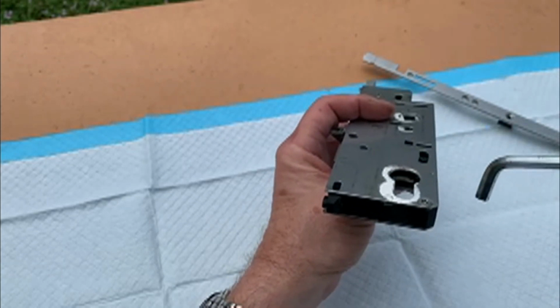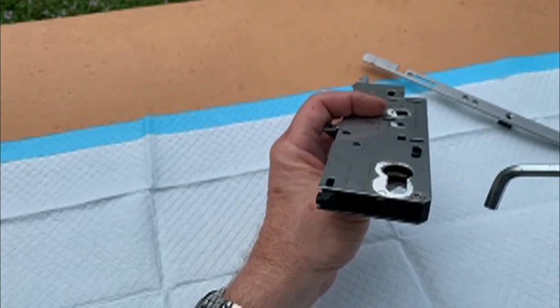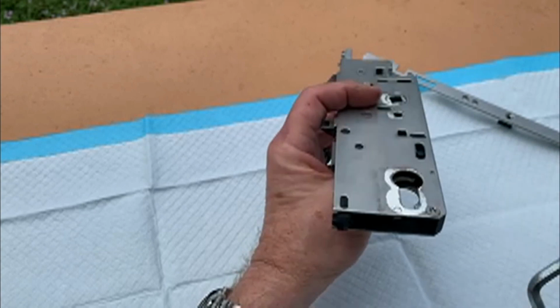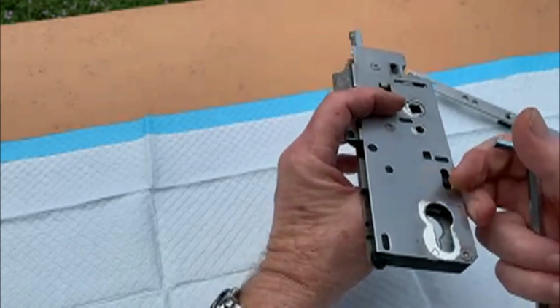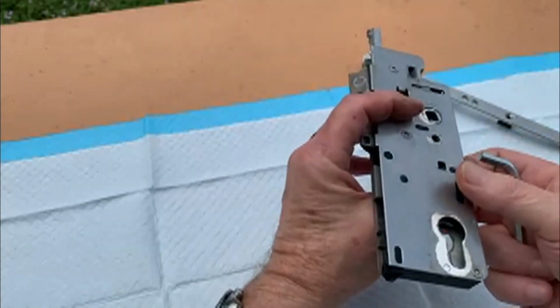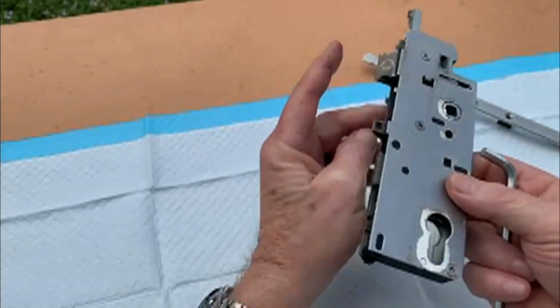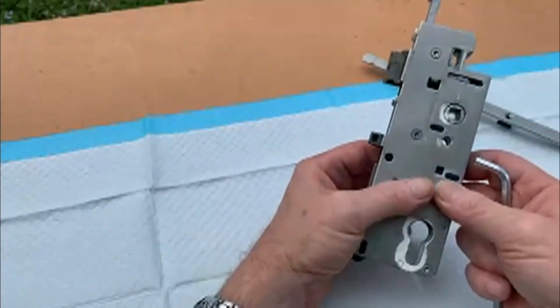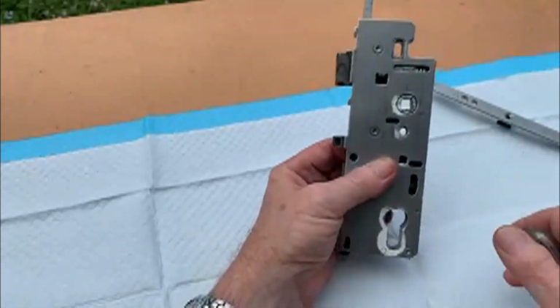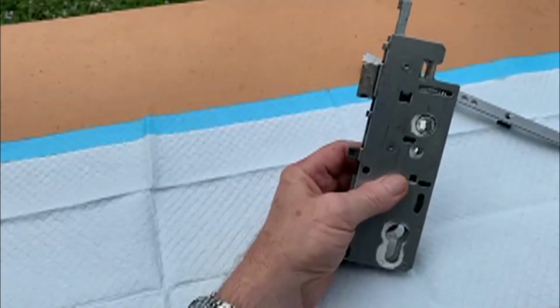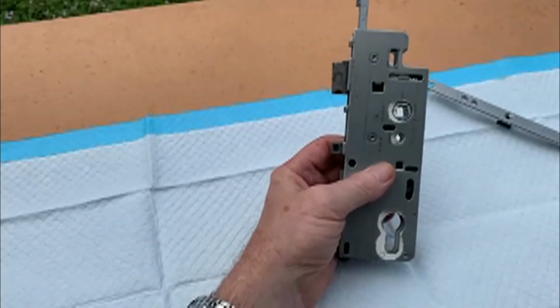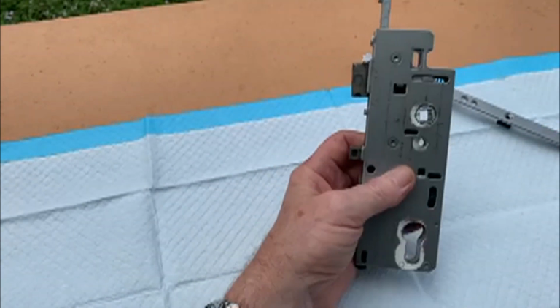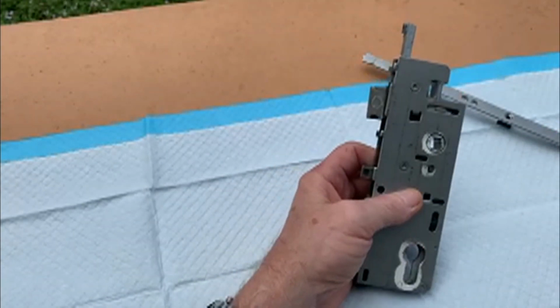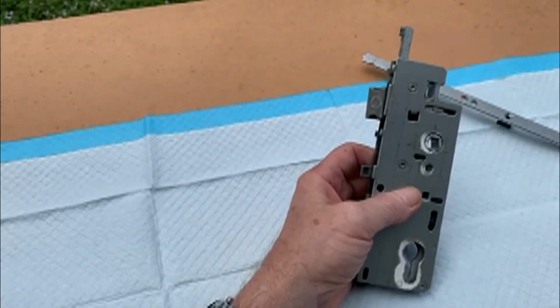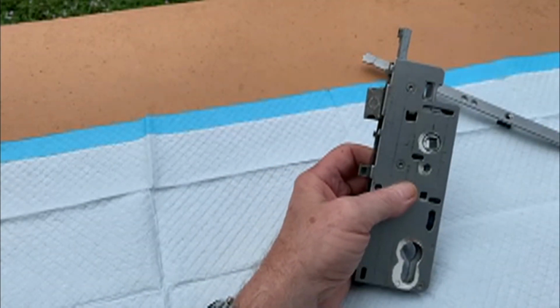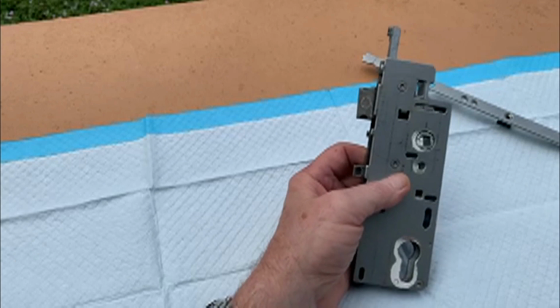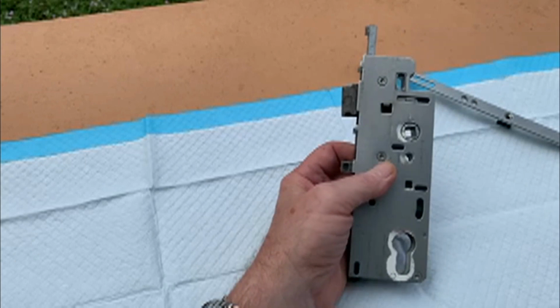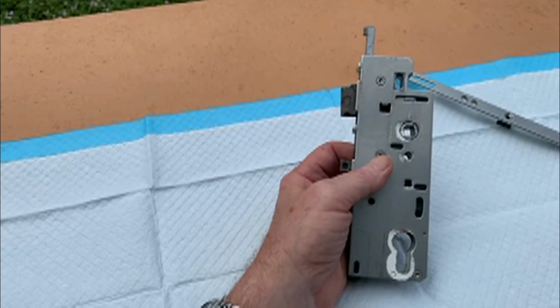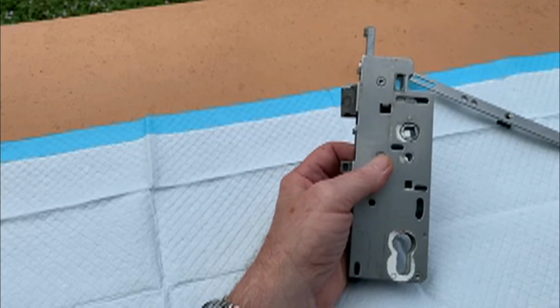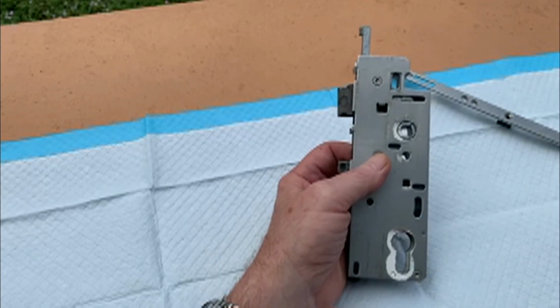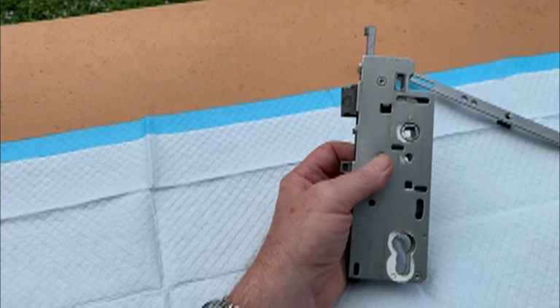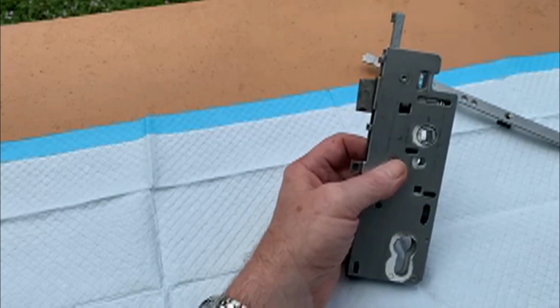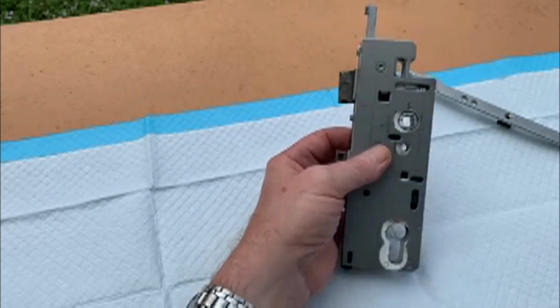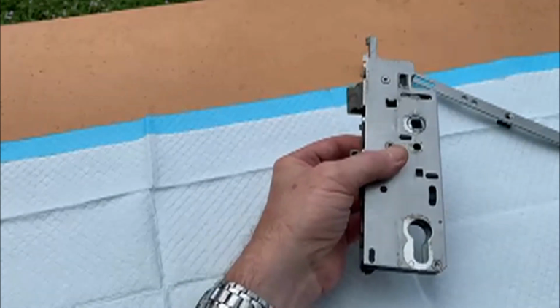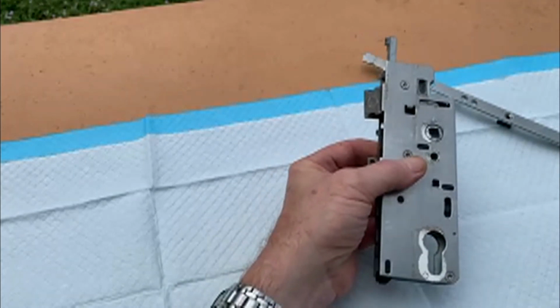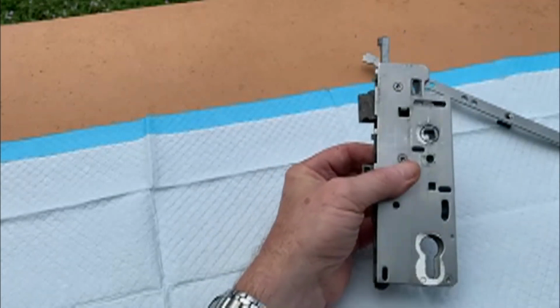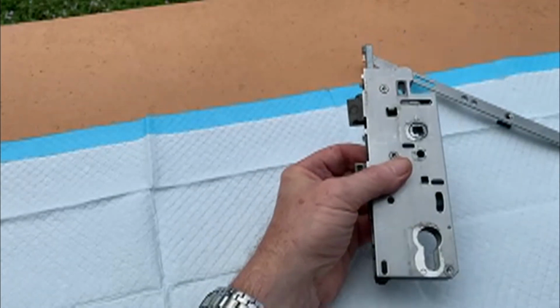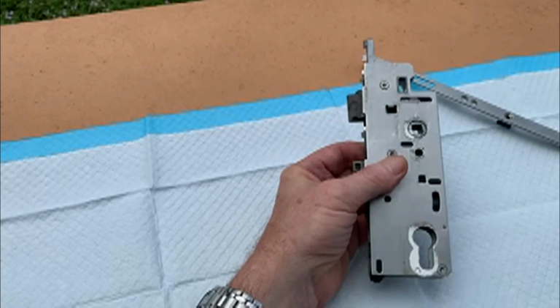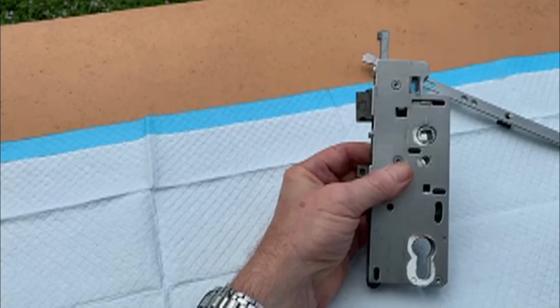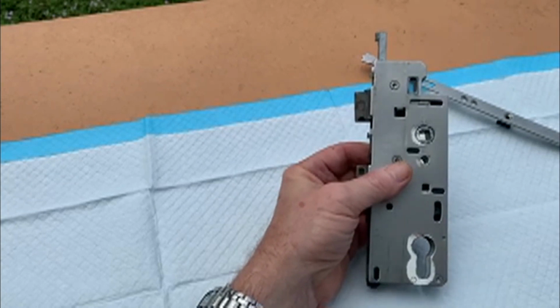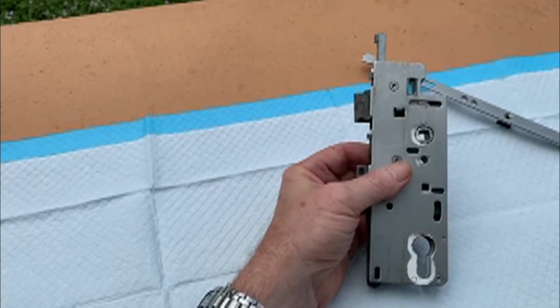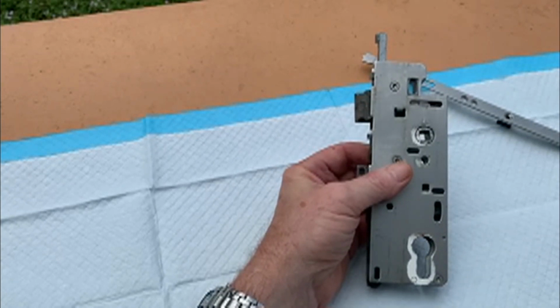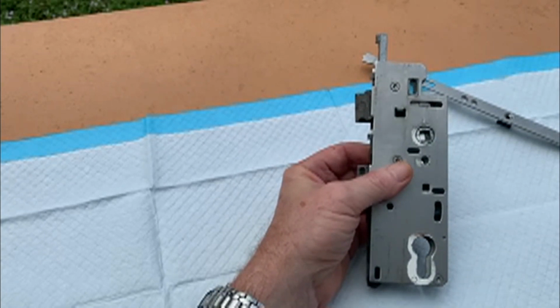This is Ralph from Hoppy Locks — hopefully you enjoyed this and hopefully it helps you get your deadbolt open. Thanks a lot, take care.